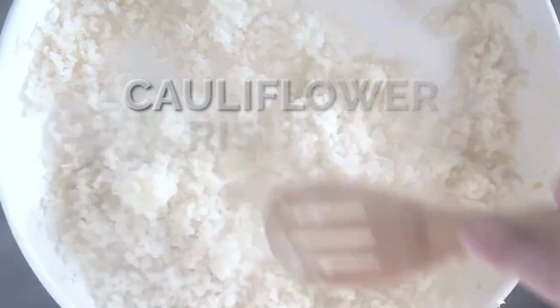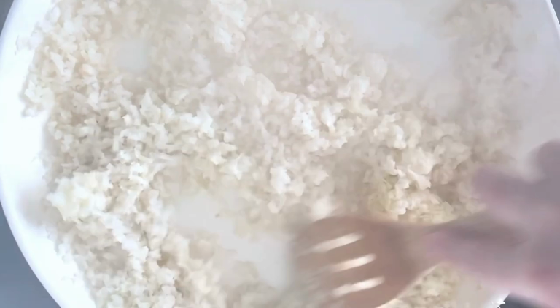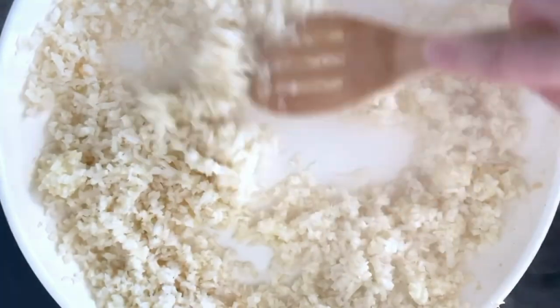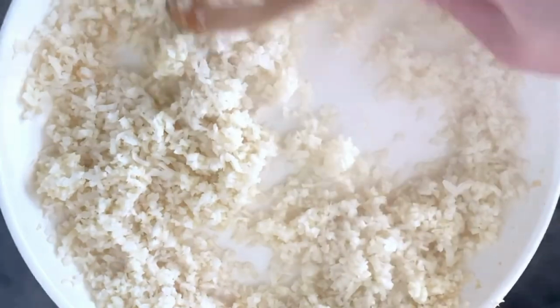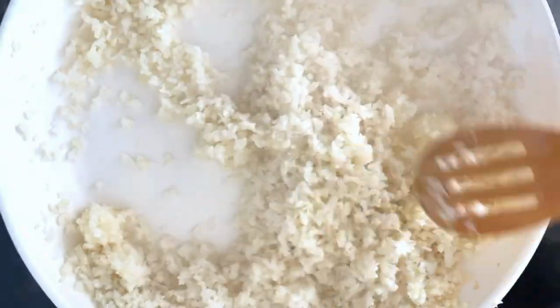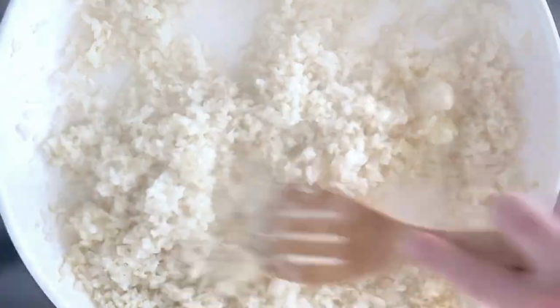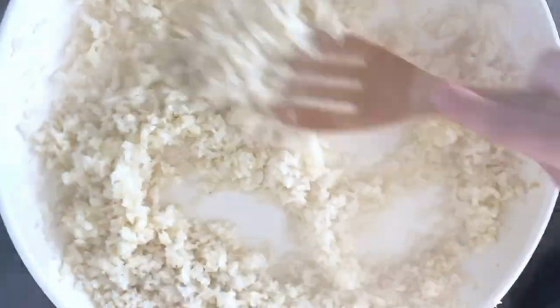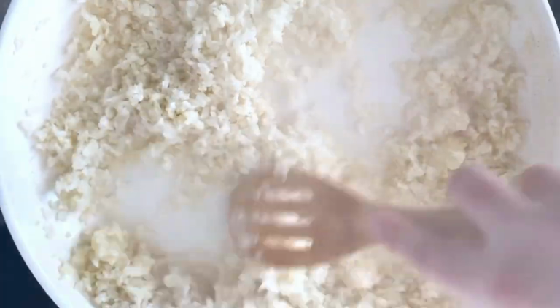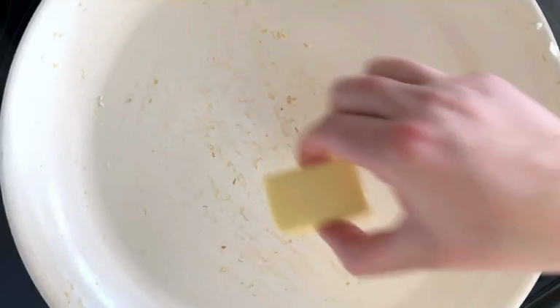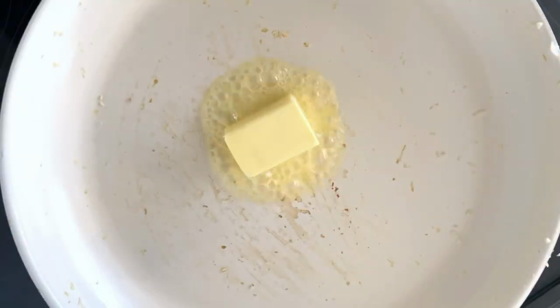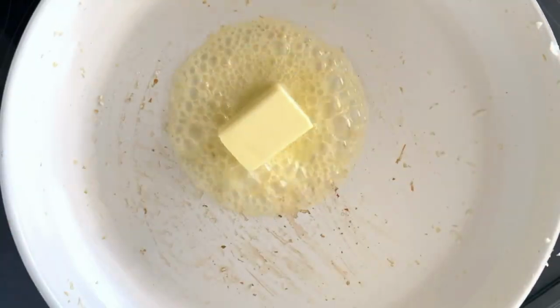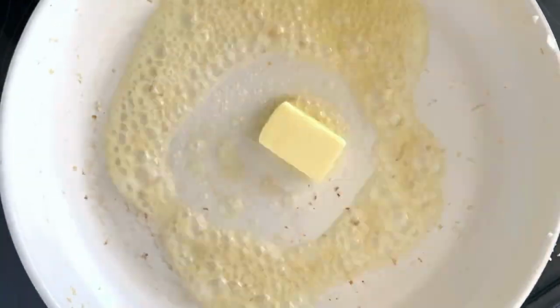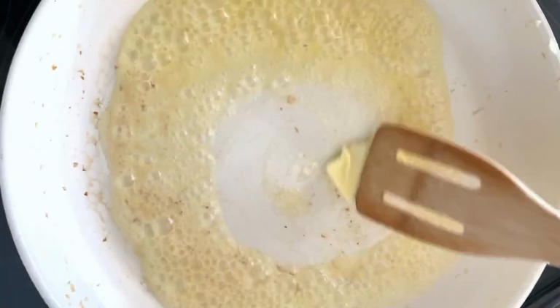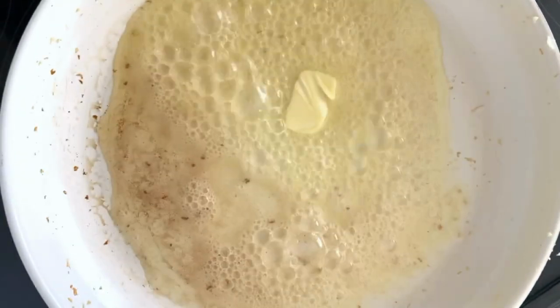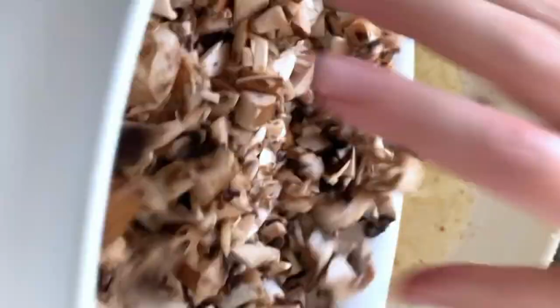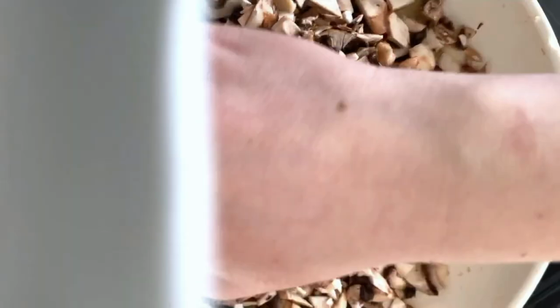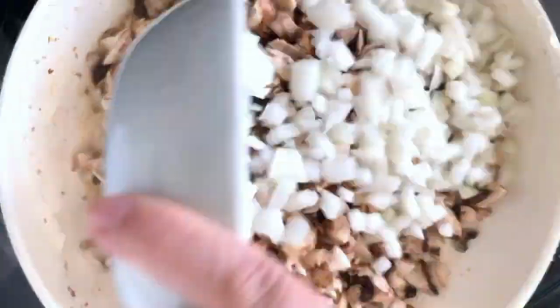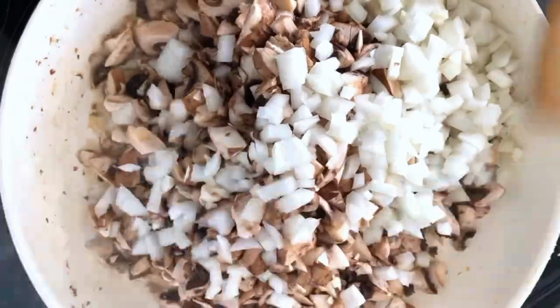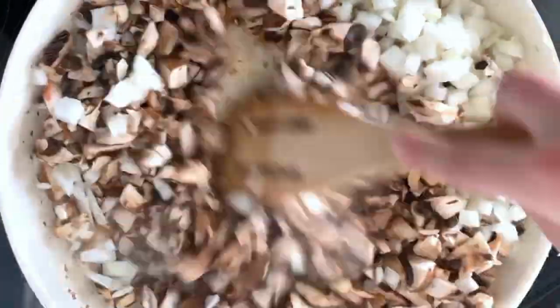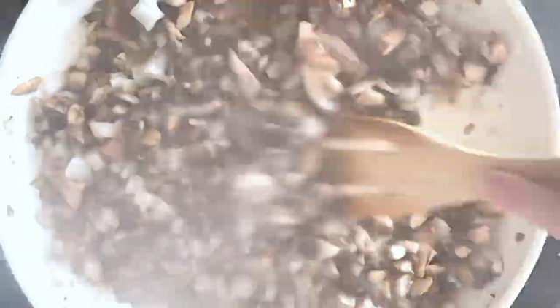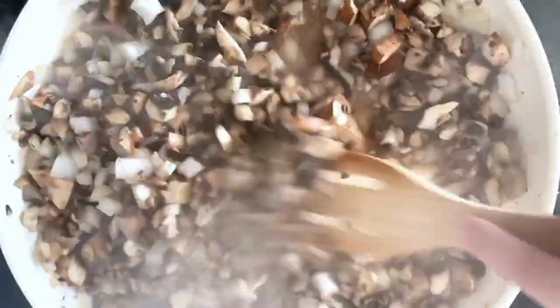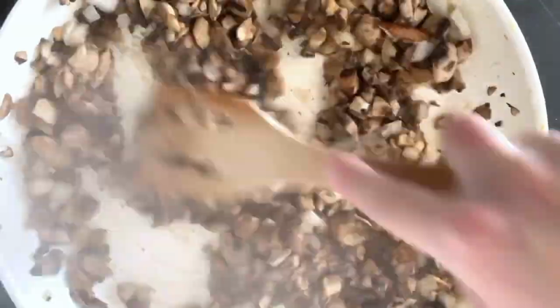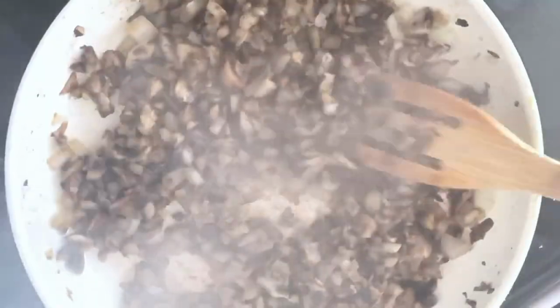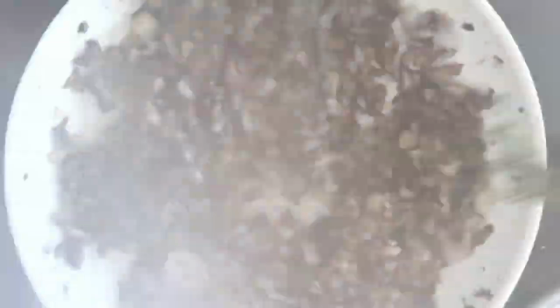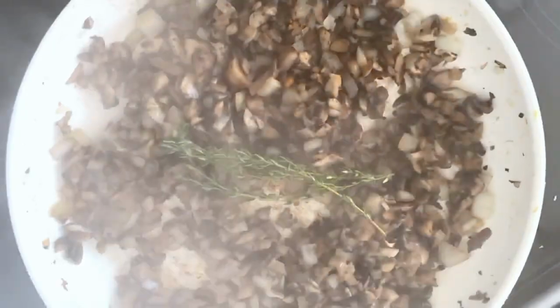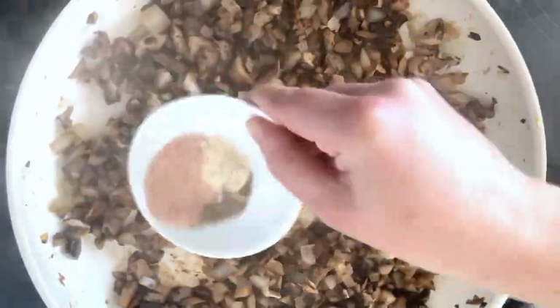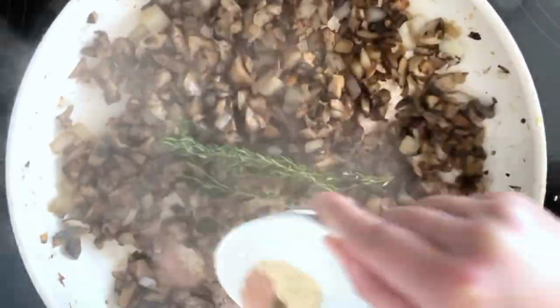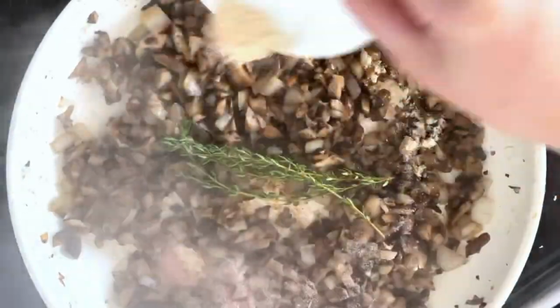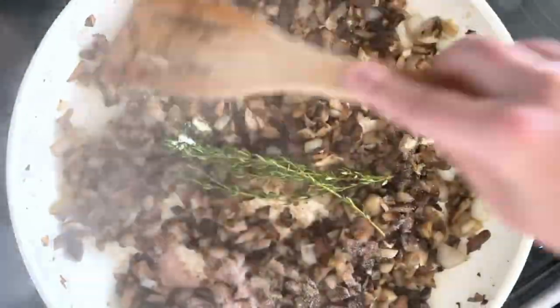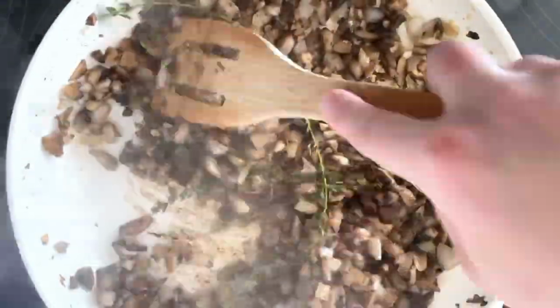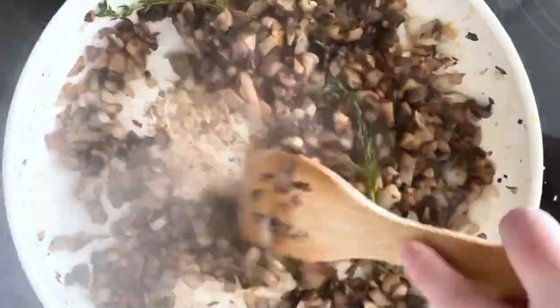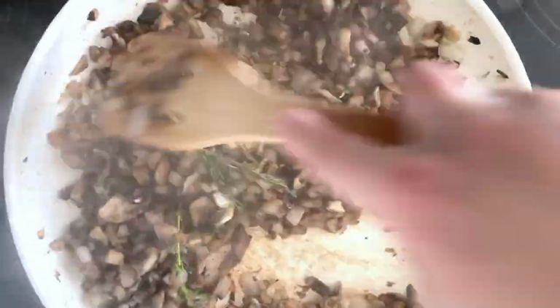In a pan, cook some frozen cauliflower rice until softened, then in the same pan, melt some butter. Add in mushrooms and onions and saute until those are browned before adding in fresh thyme sprigs and spices and cooking until fragrant.